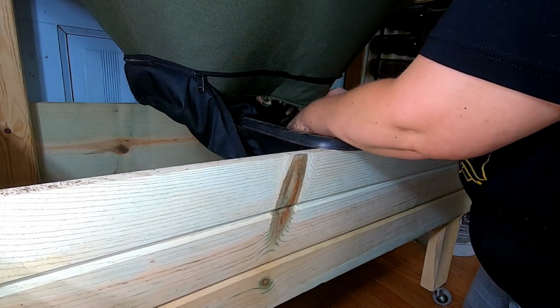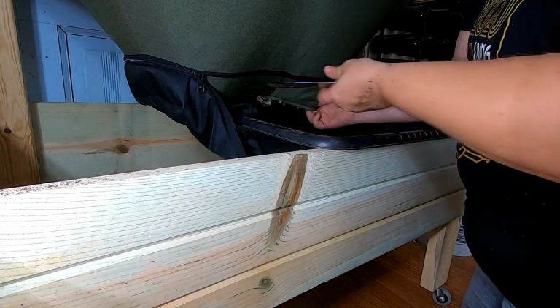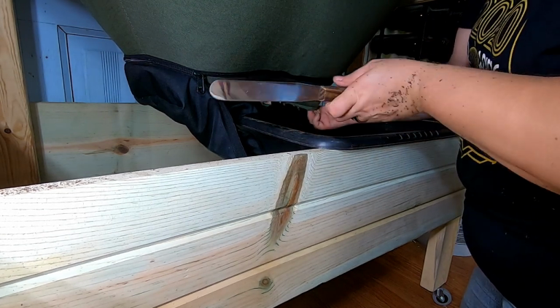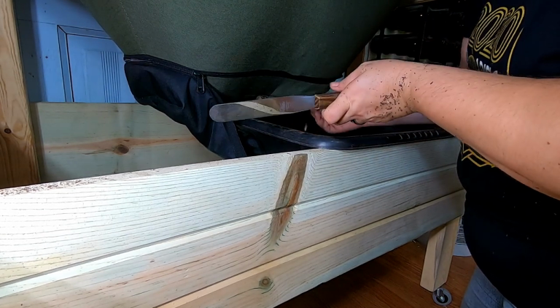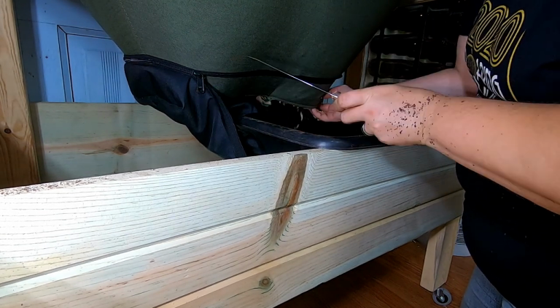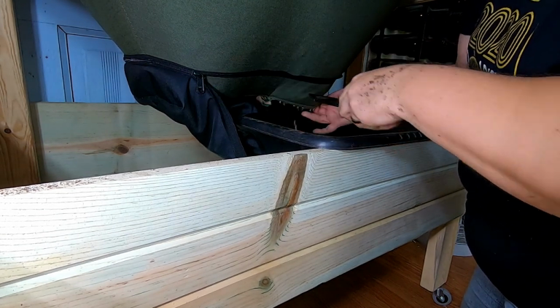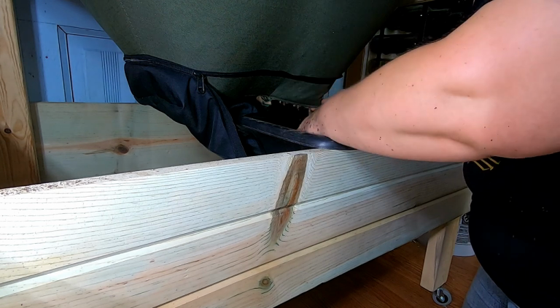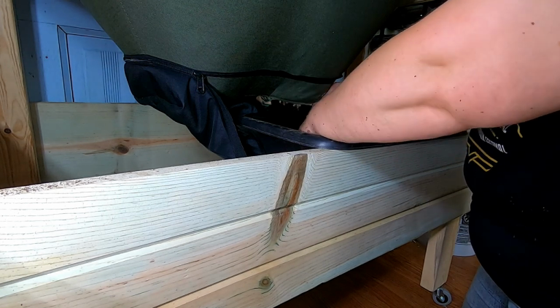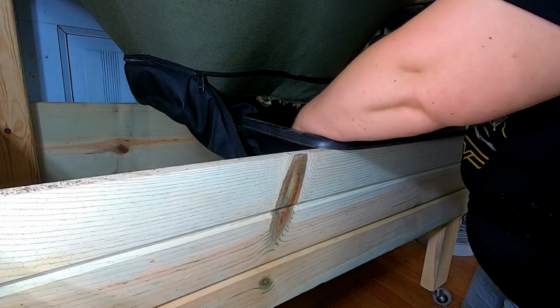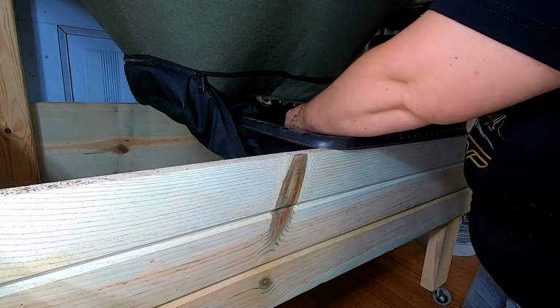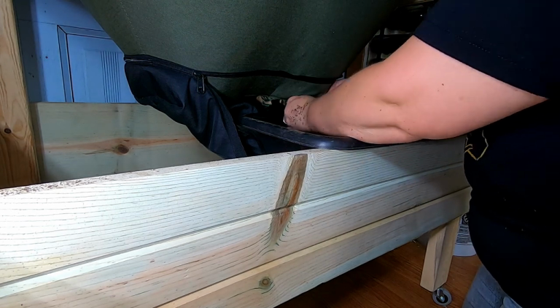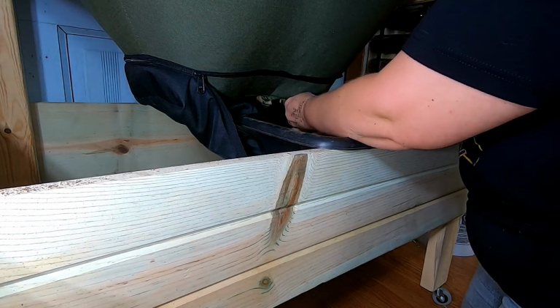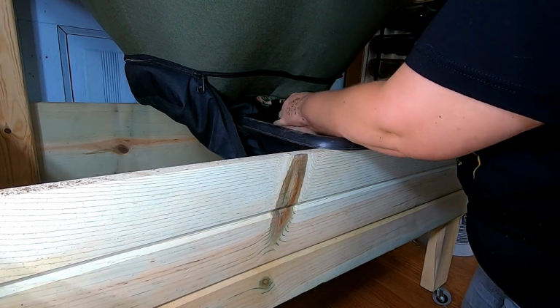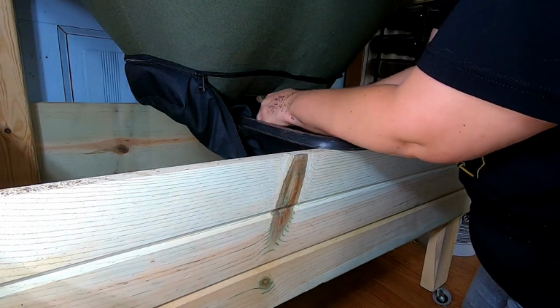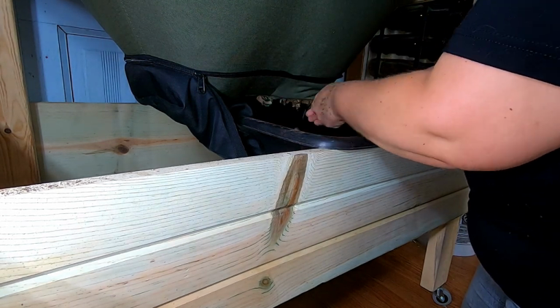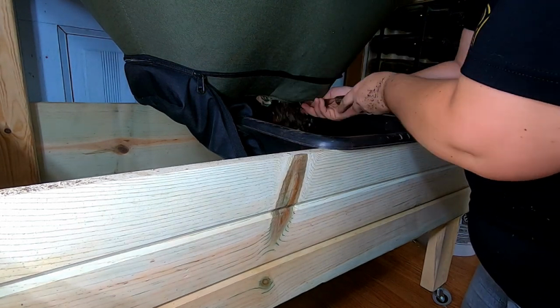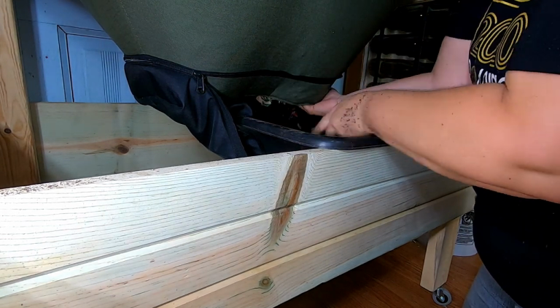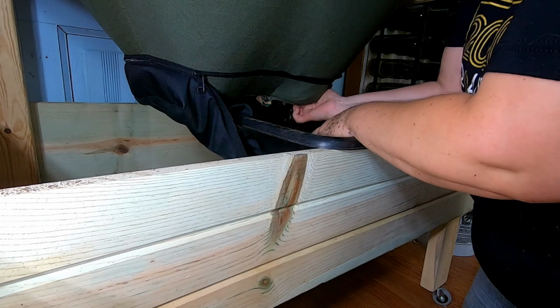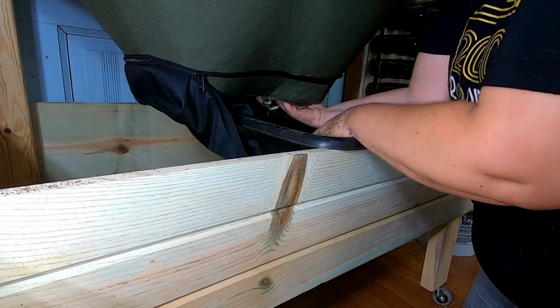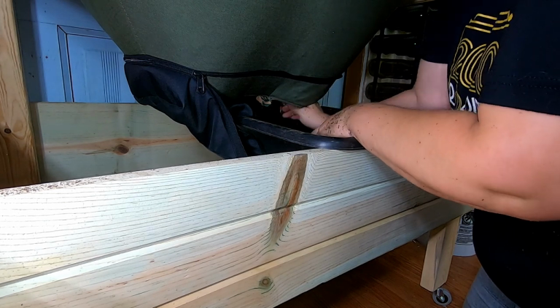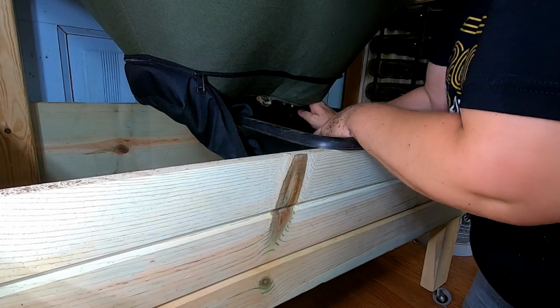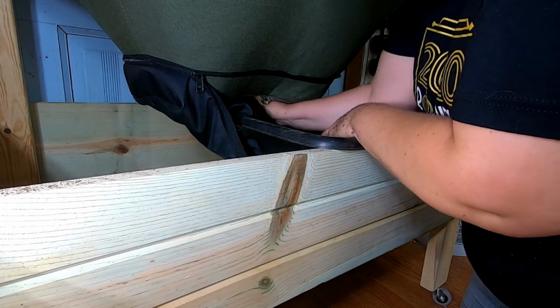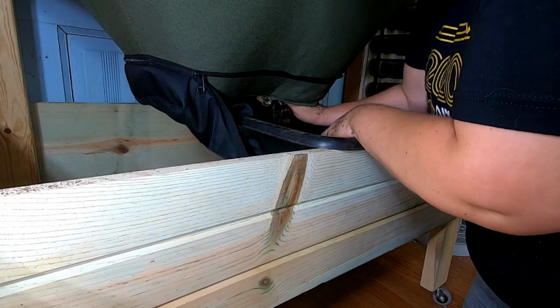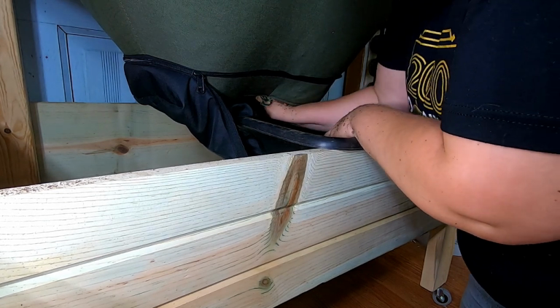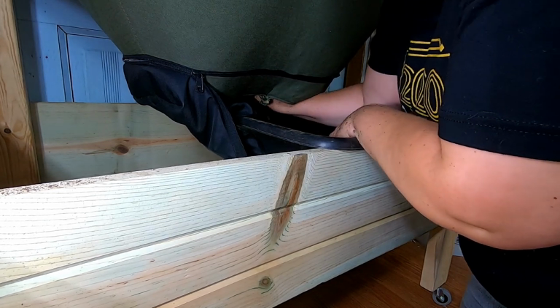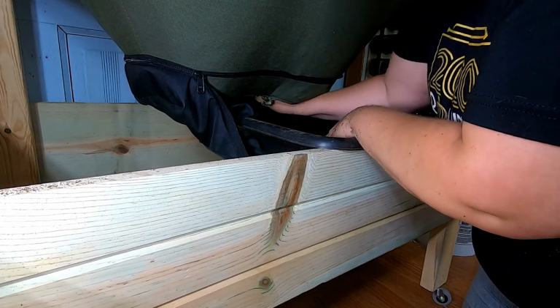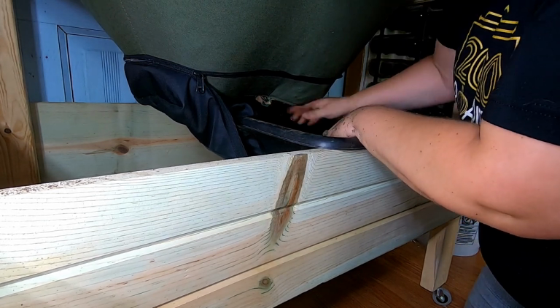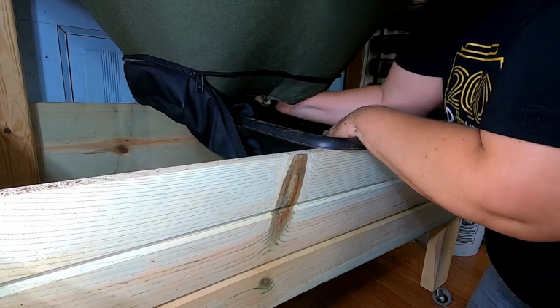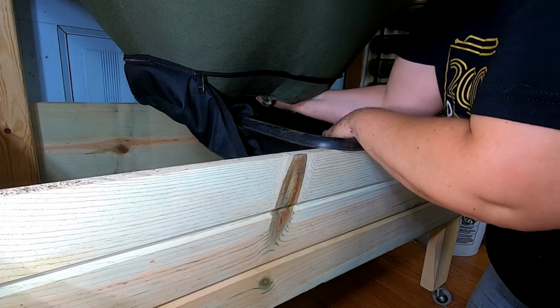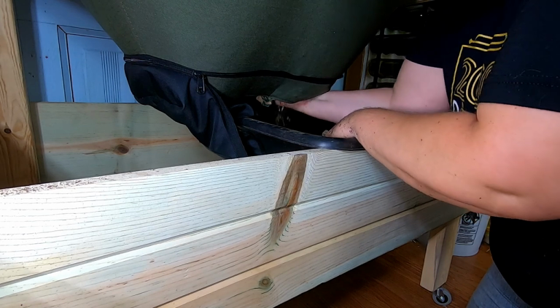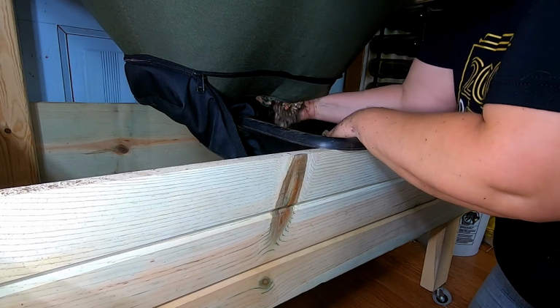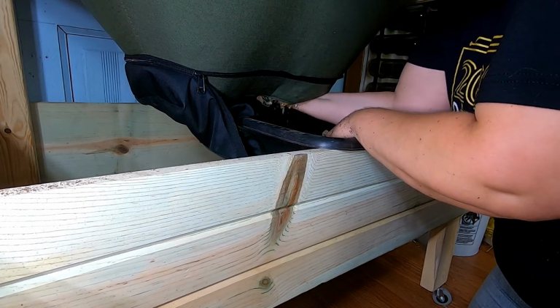In case you're wondering what I've done with the baking implement — this is actually for my bonsais. Not that I wouldn't steal something from the kitchen — I totally would.